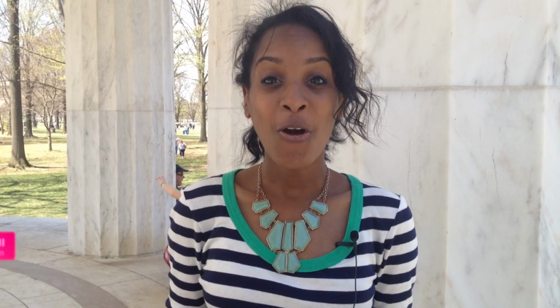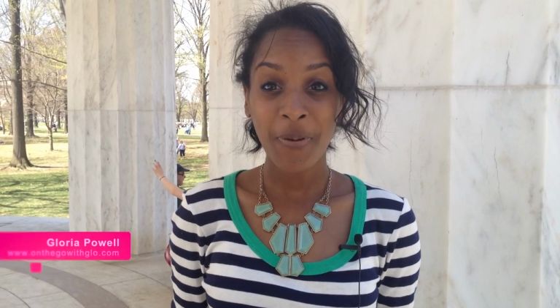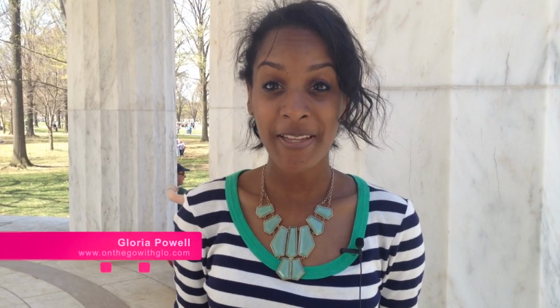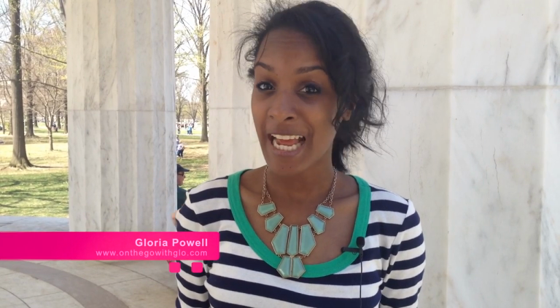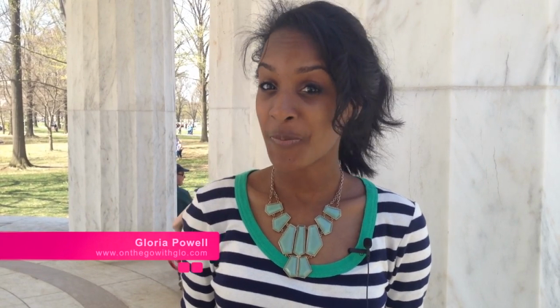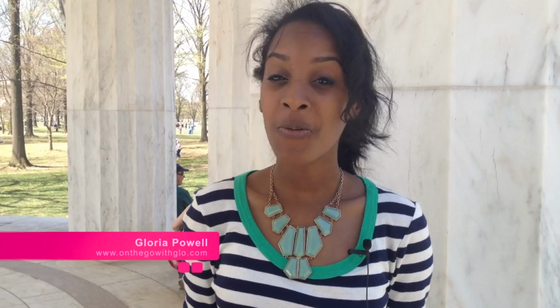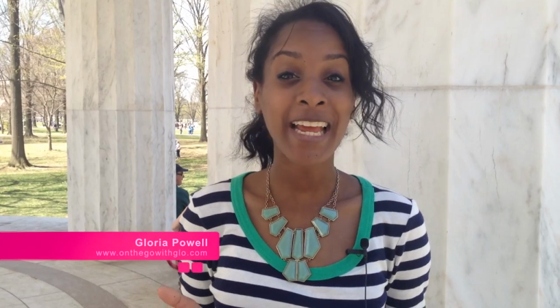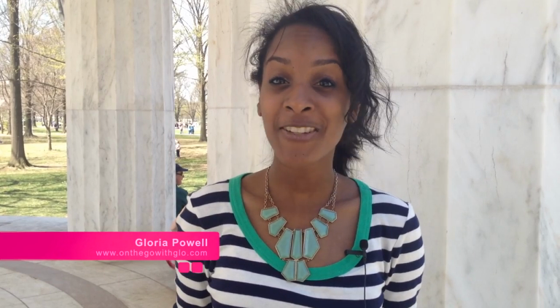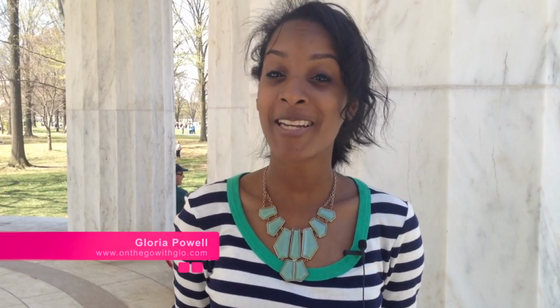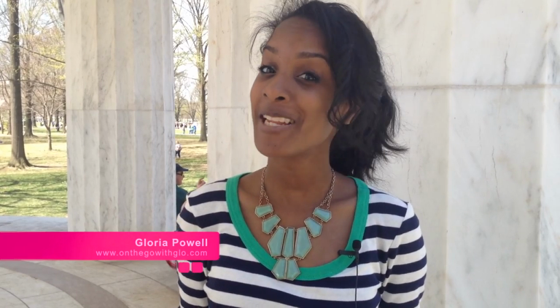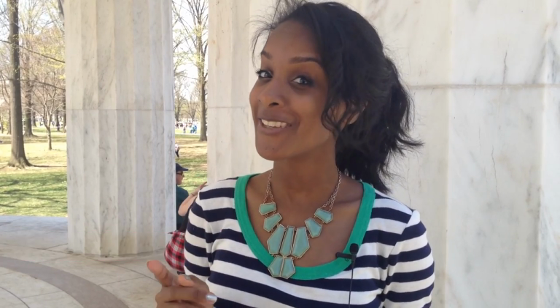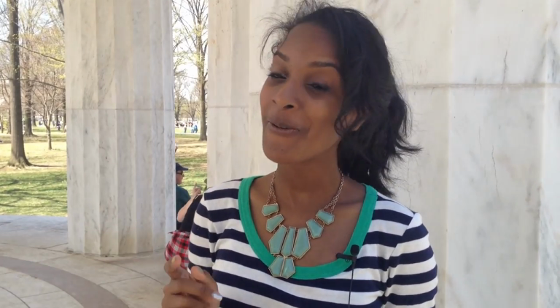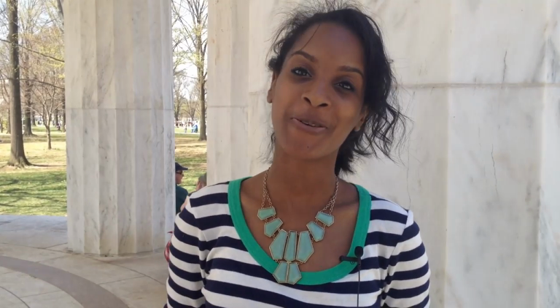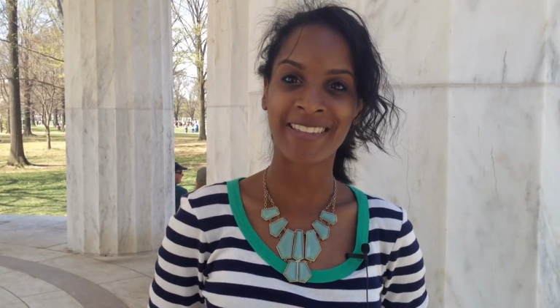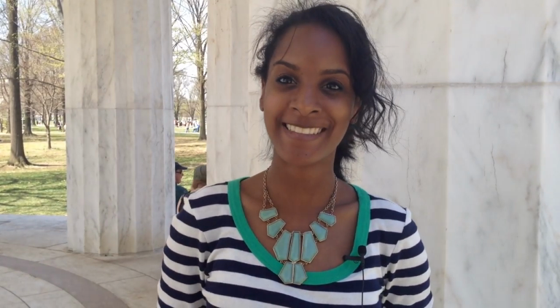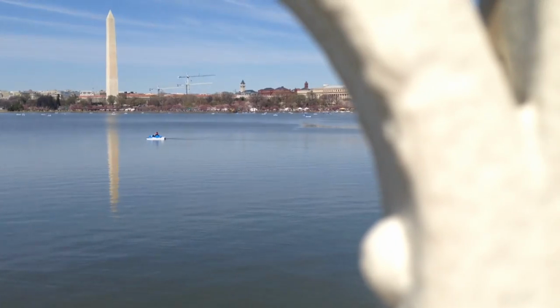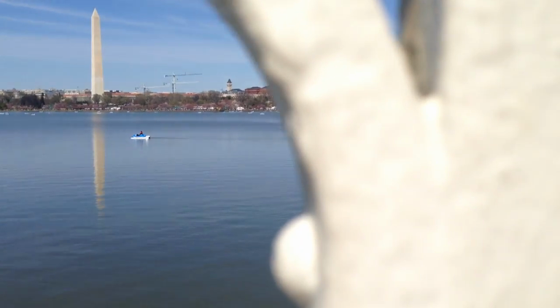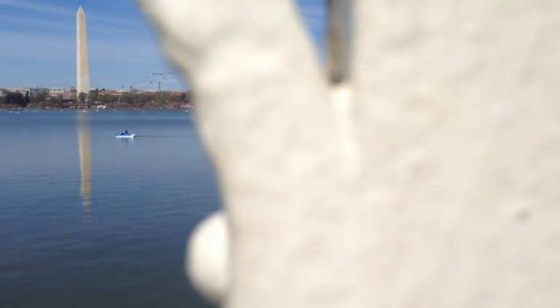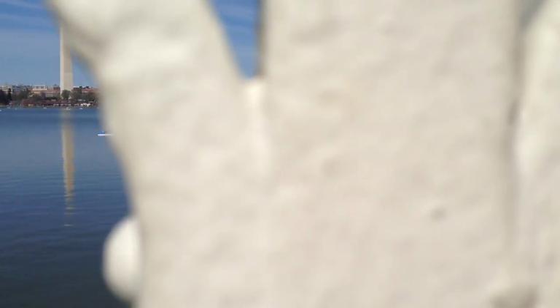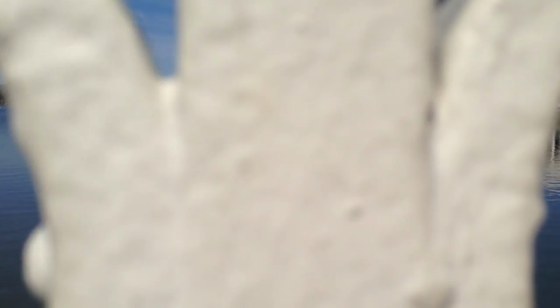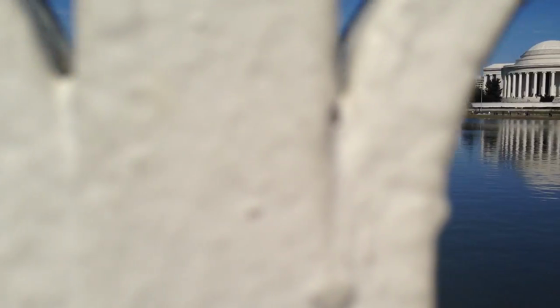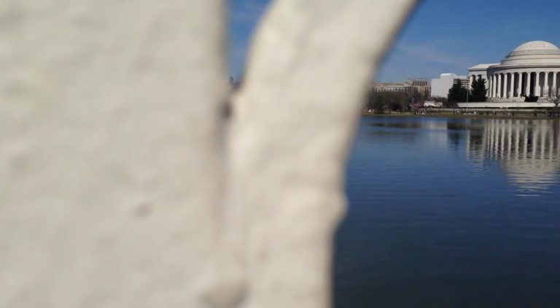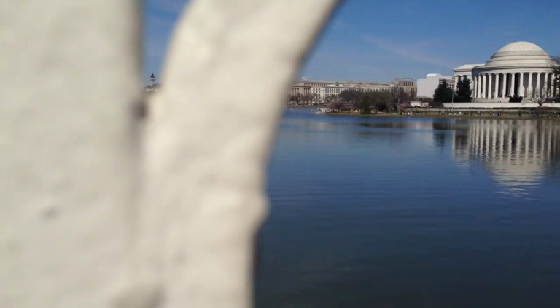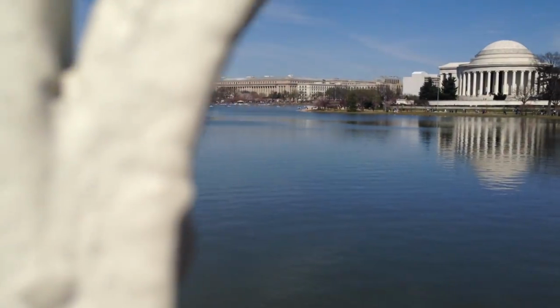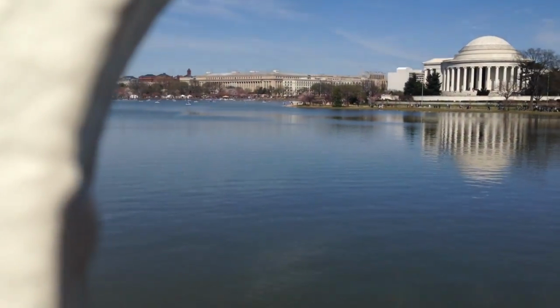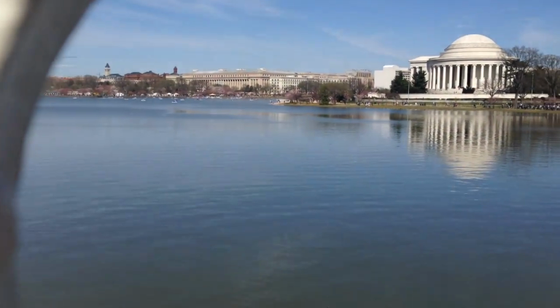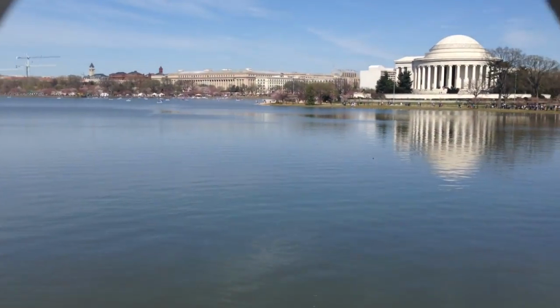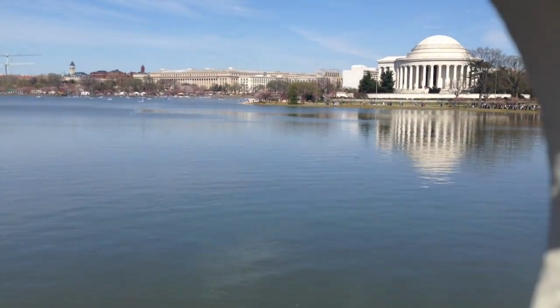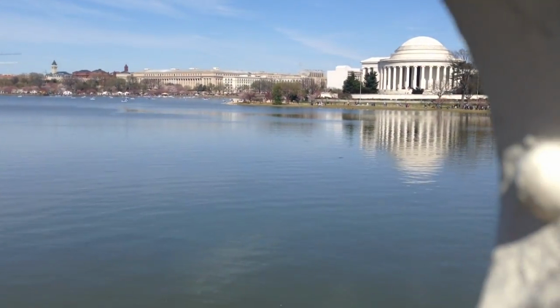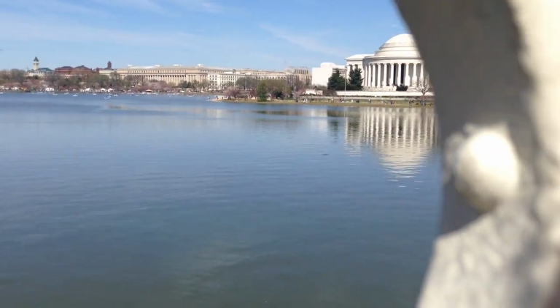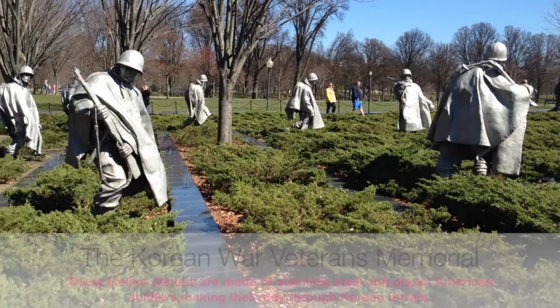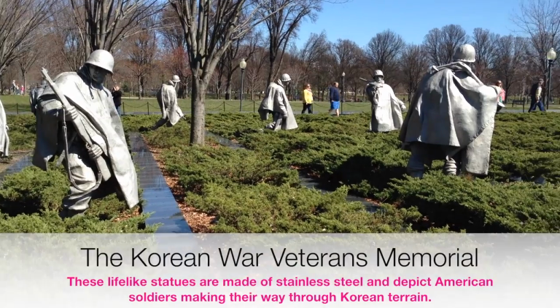Always wanting to visit the National Mall? Well today you're in luck because I'm taking you on a tour. The National Mall is an expansive park showcasing some of America's greatest monuments, memorials, and museums.